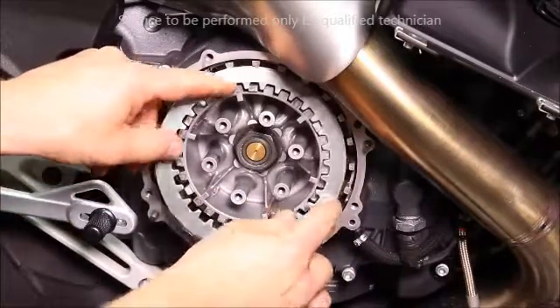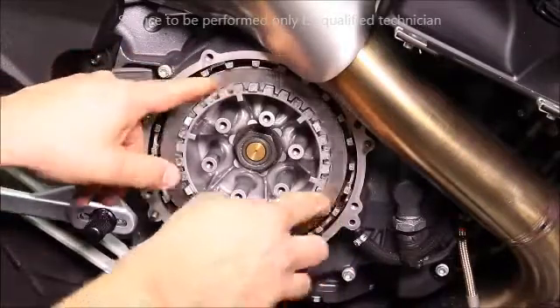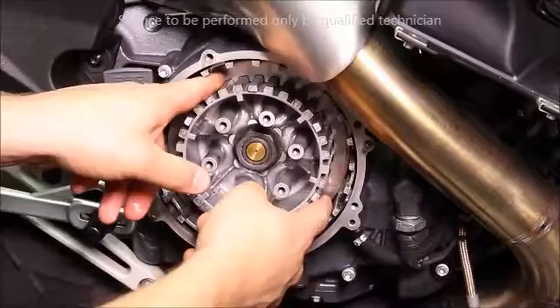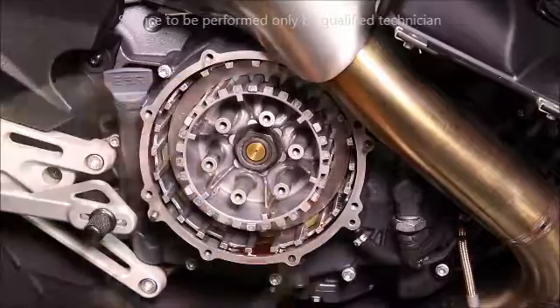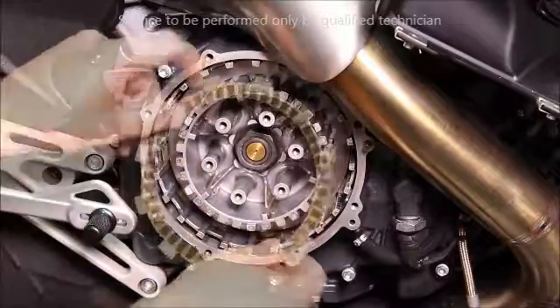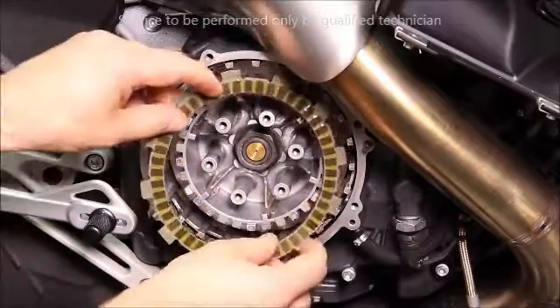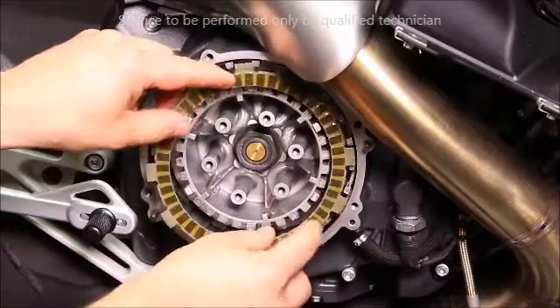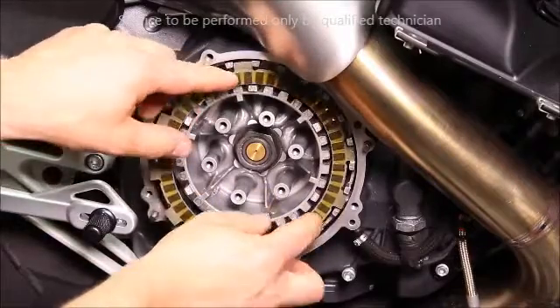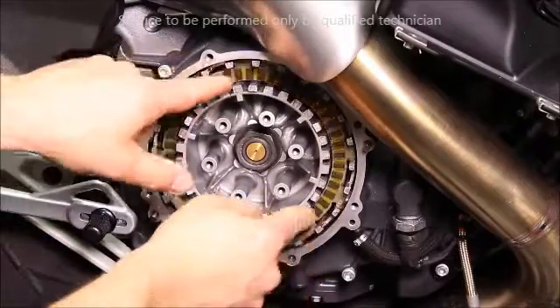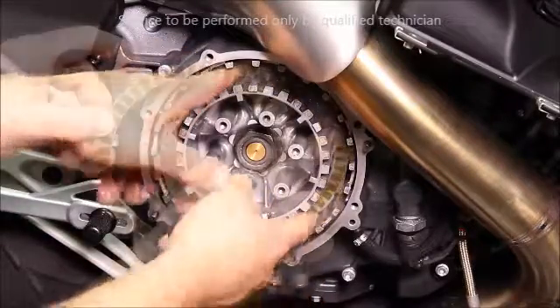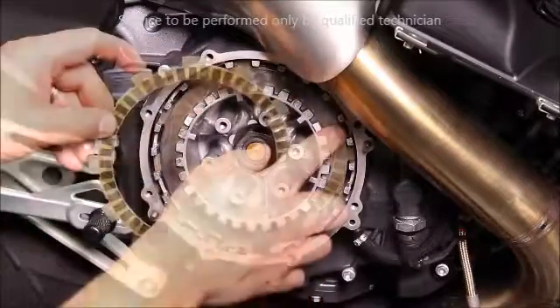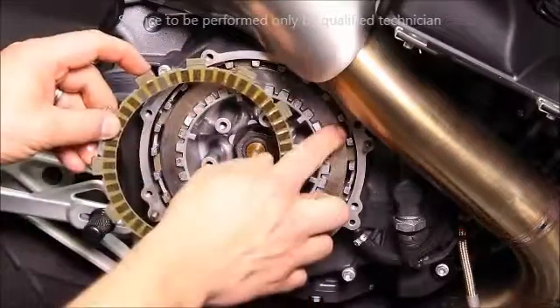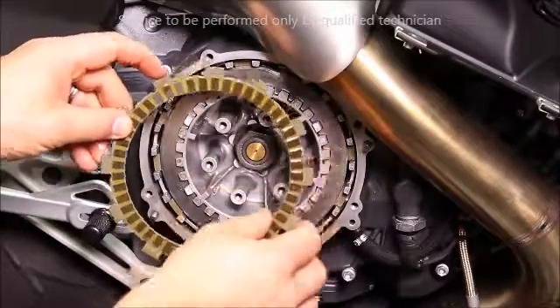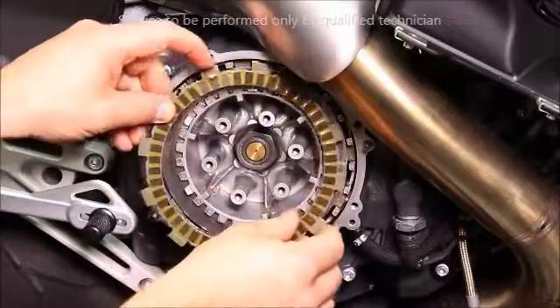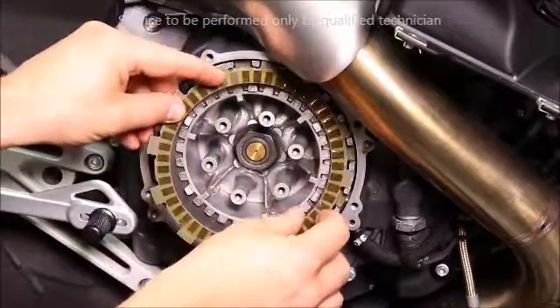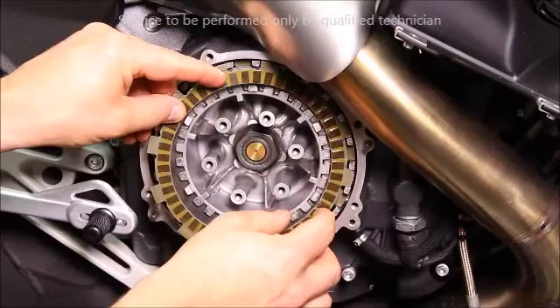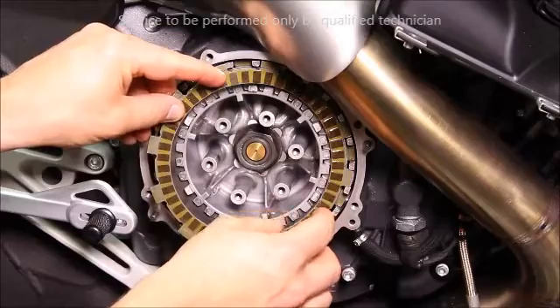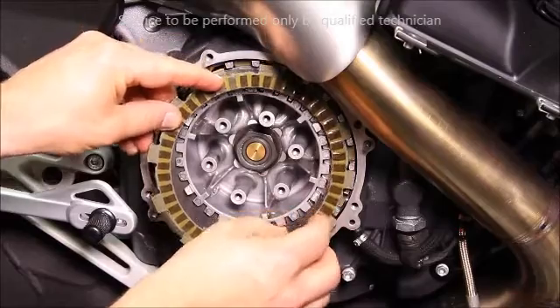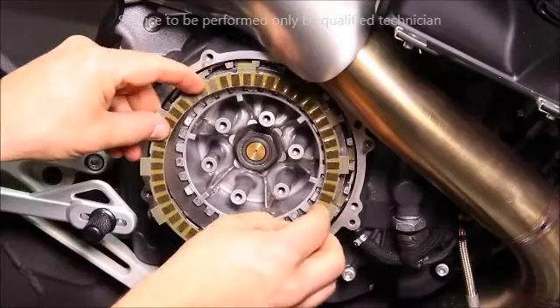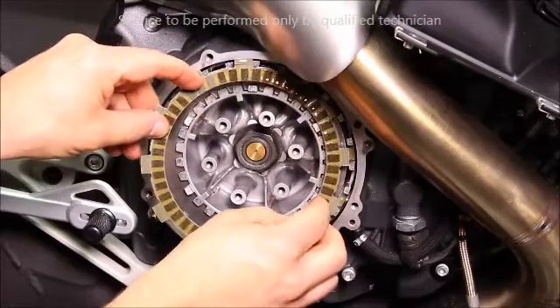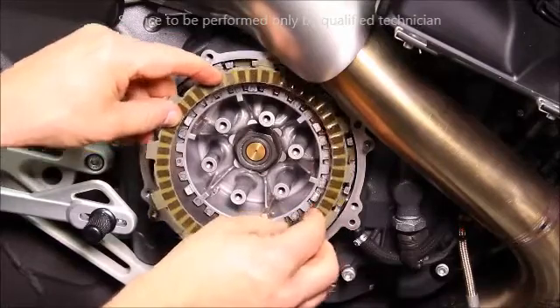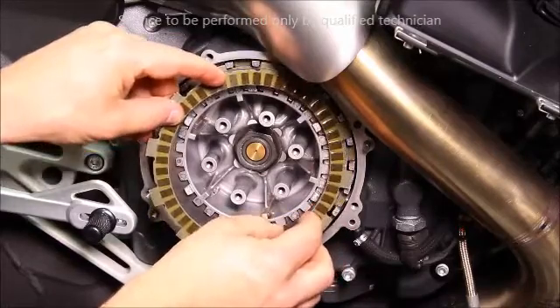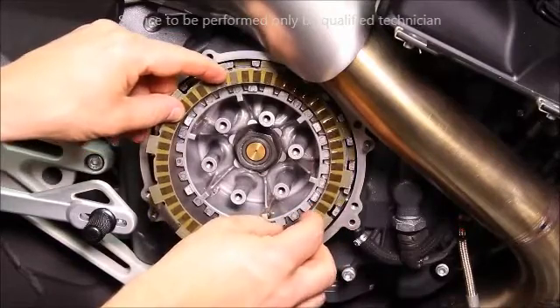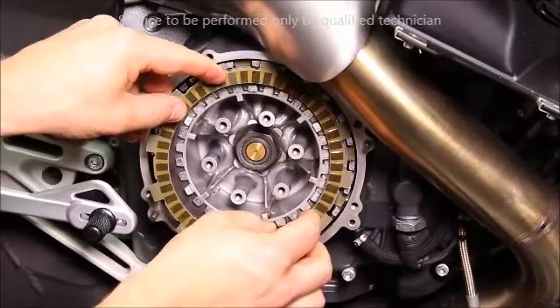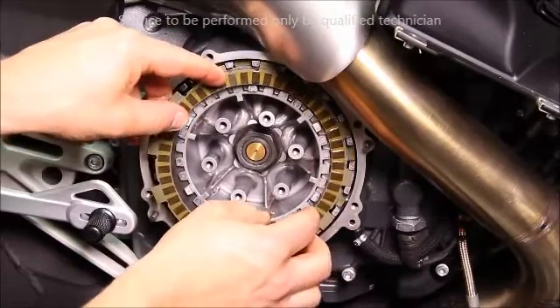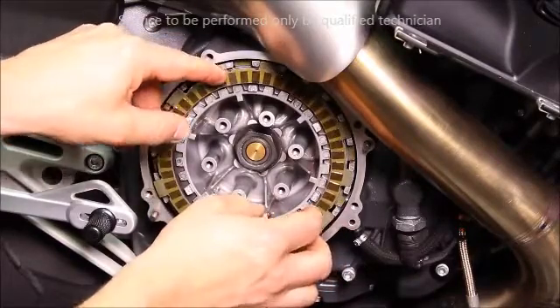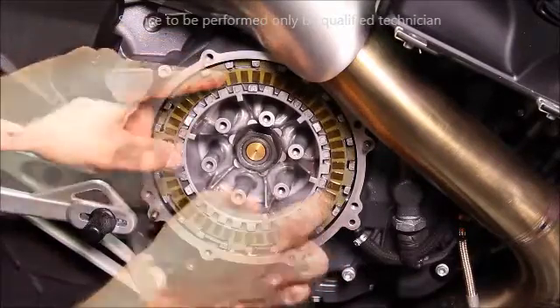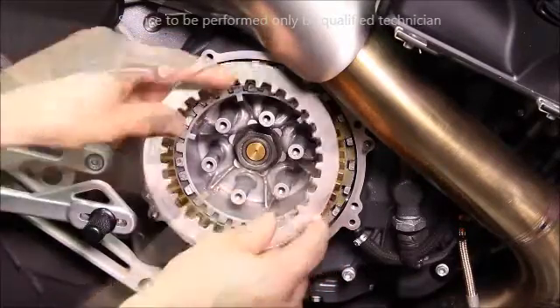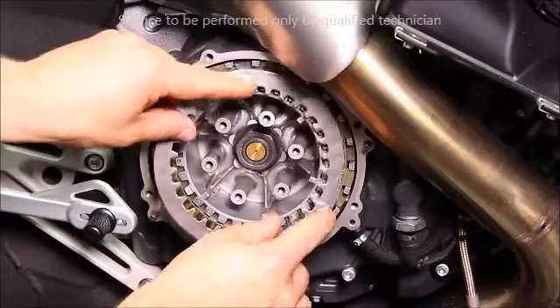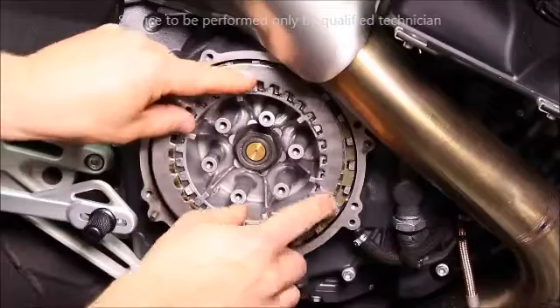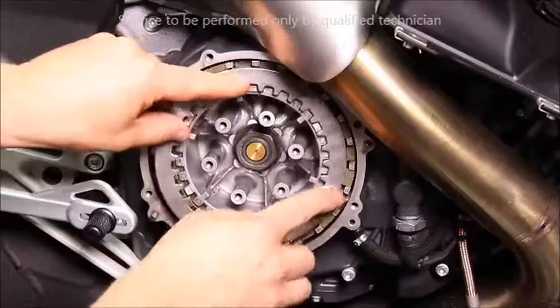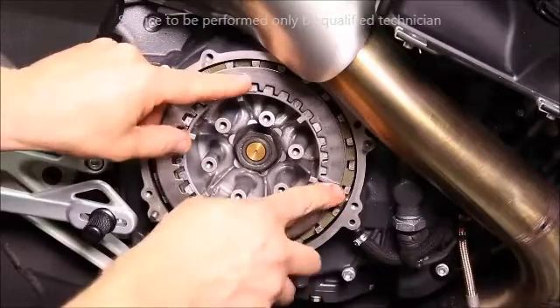Continue this back and forth pattern until you come to your last fiber plate and rotate it so that it is into the shallow groove of the outer hub. Then install your last steel plate.